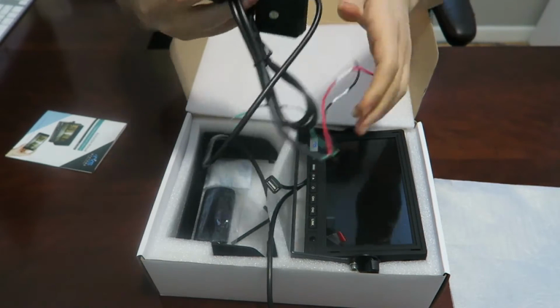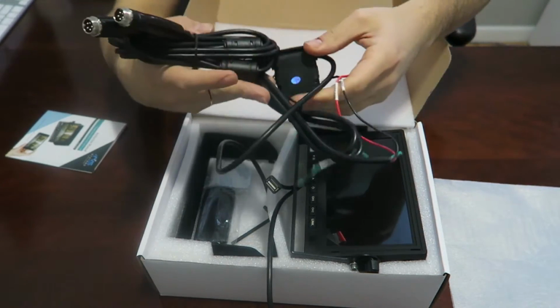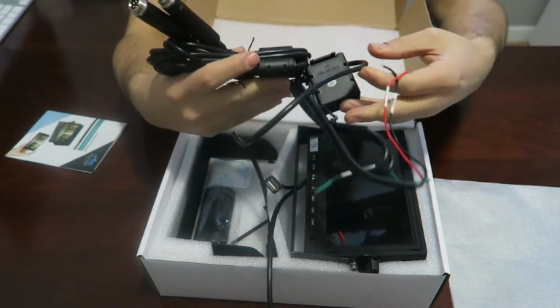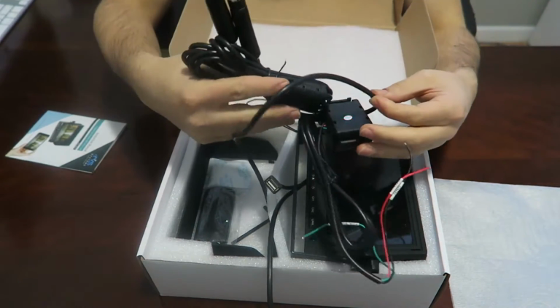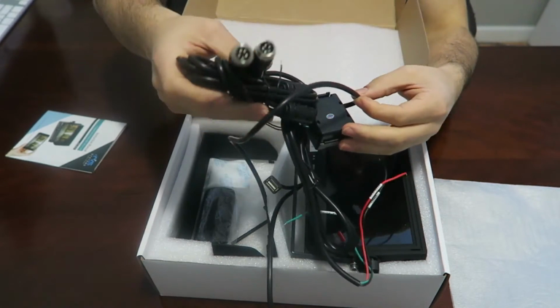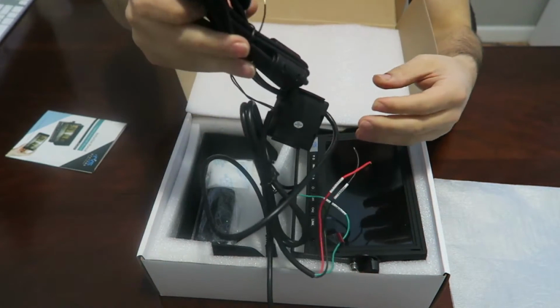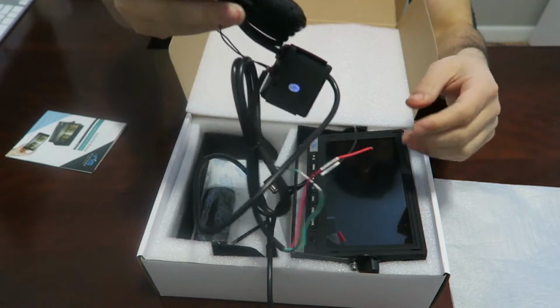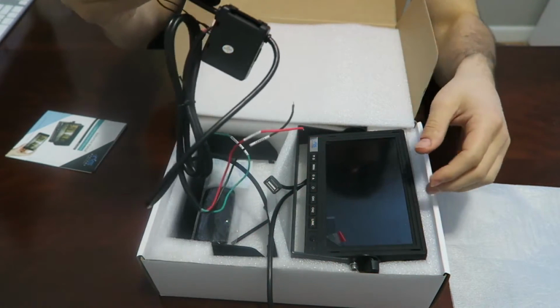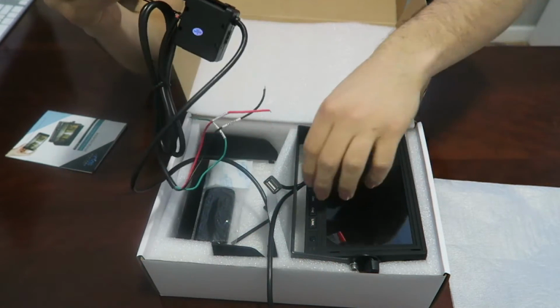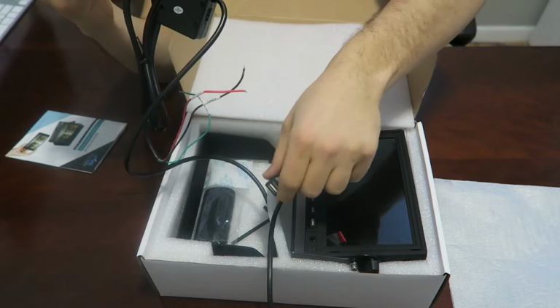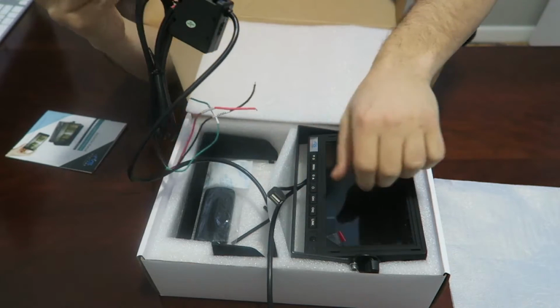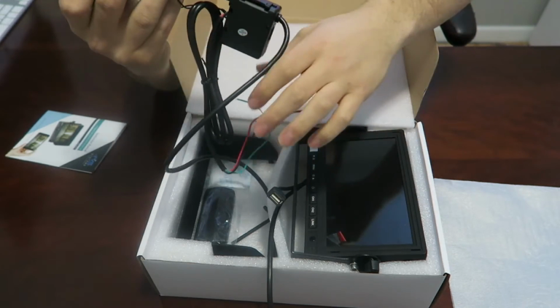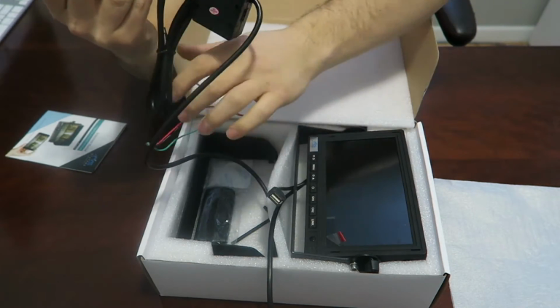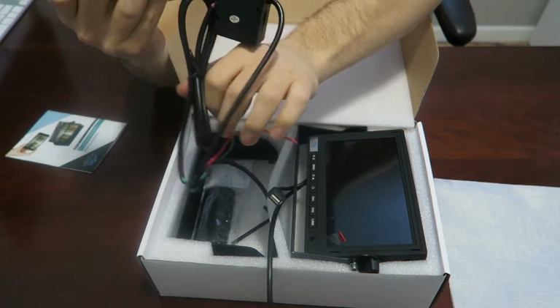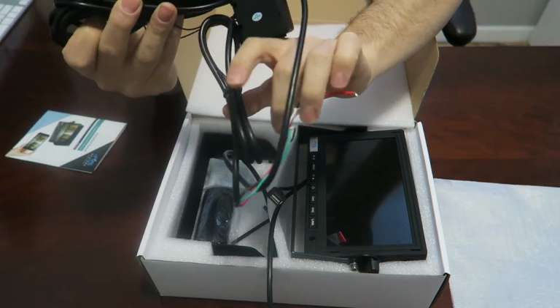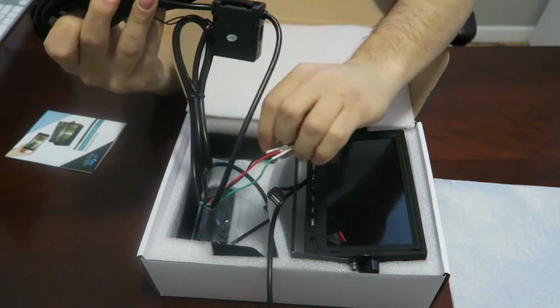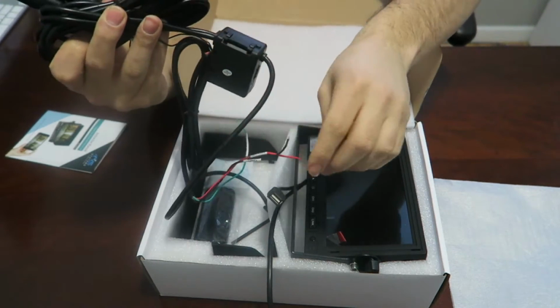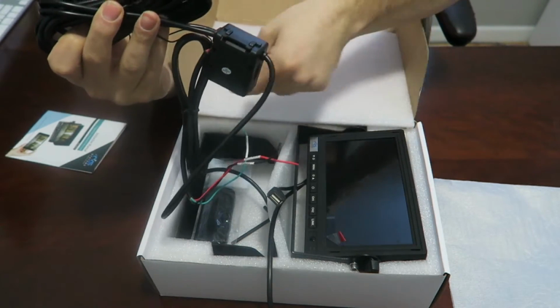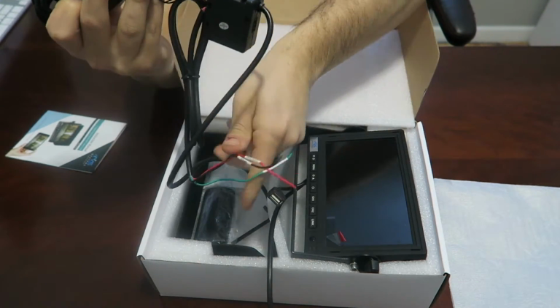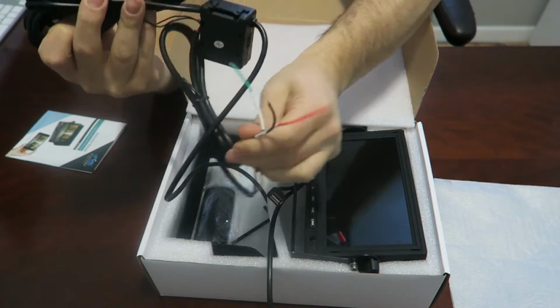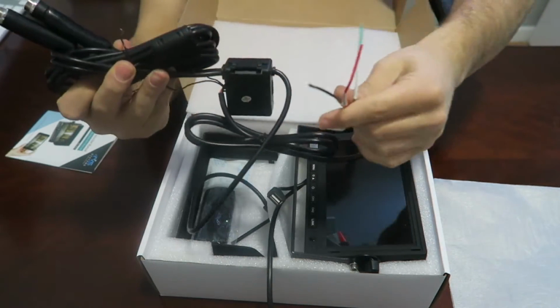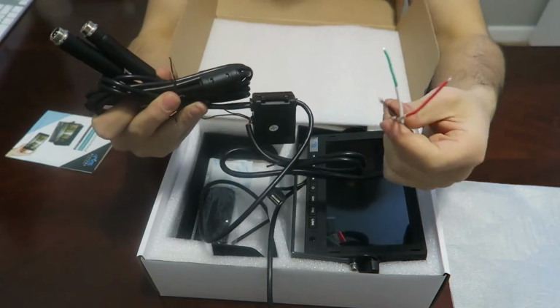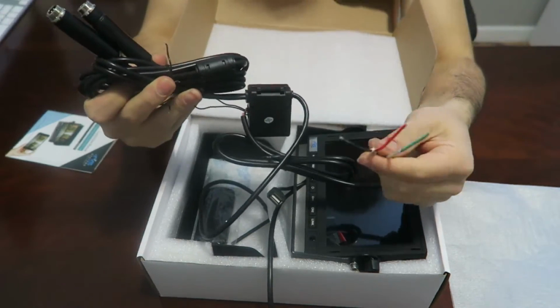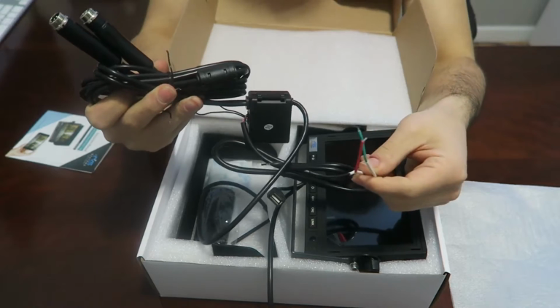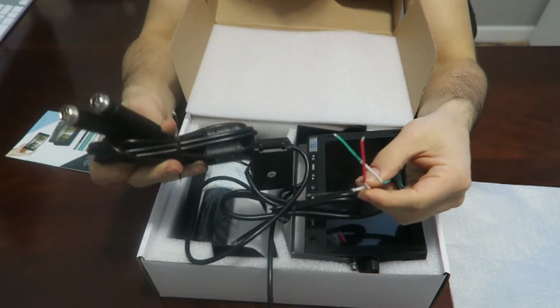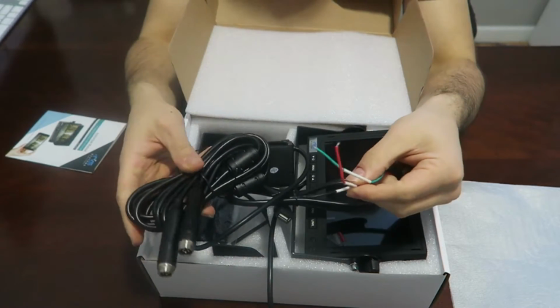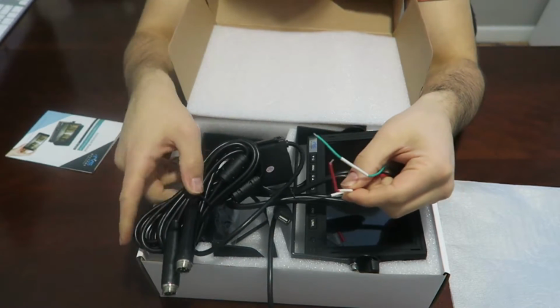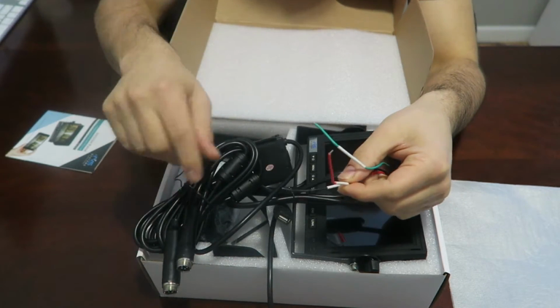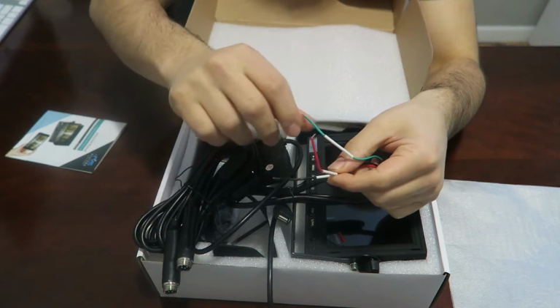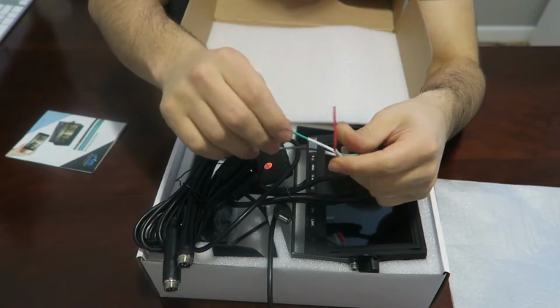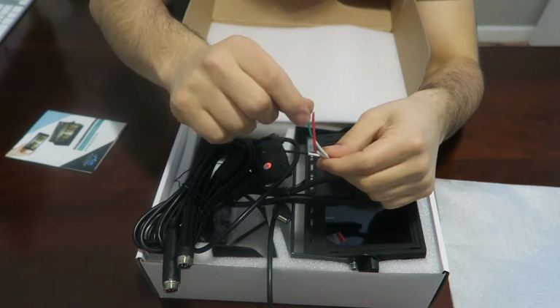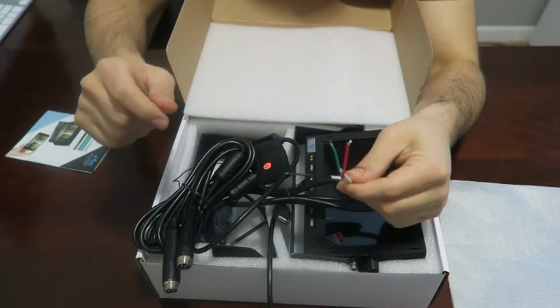This is the power harness. The power harness is what connects the cameras to the monitor and what connects the entire system to power. These are your power wires — you have the power, the ground, and the trigger wire.